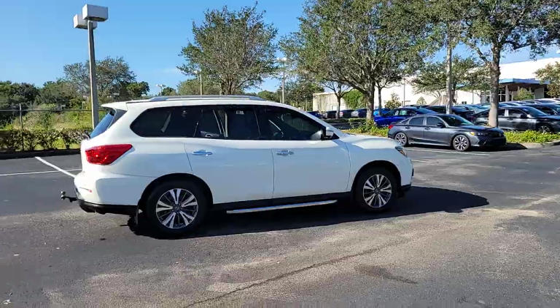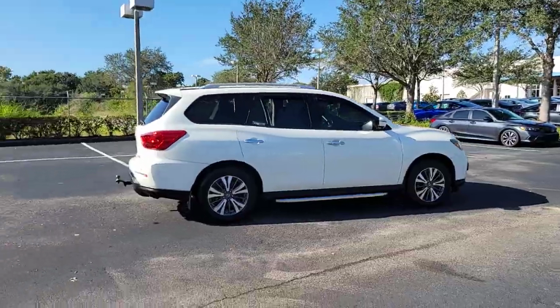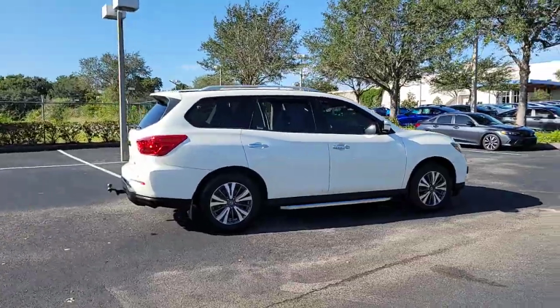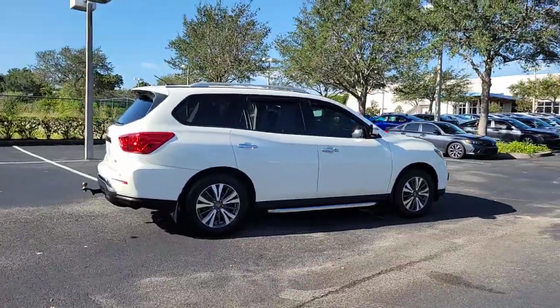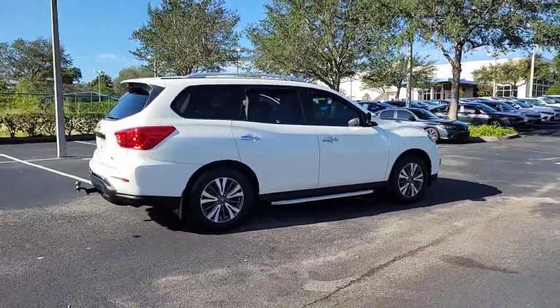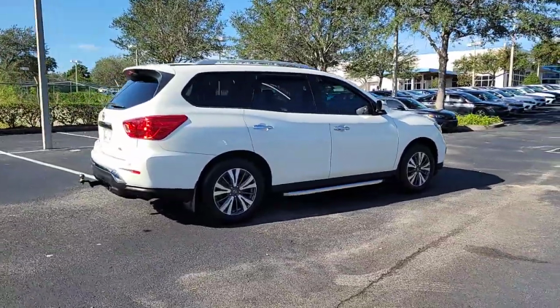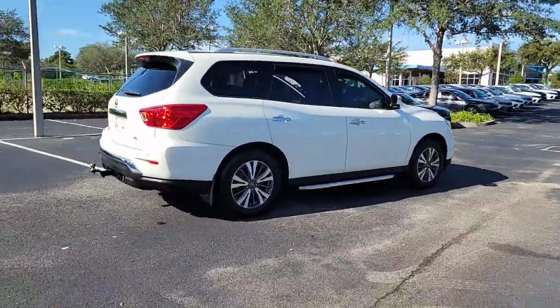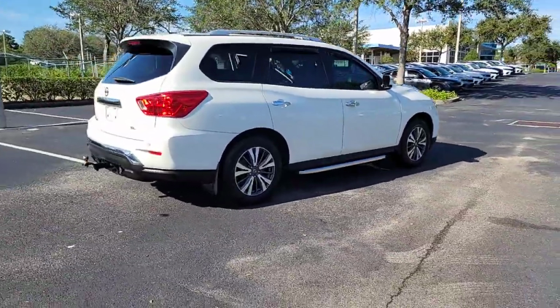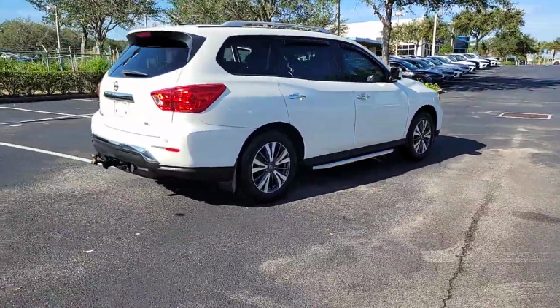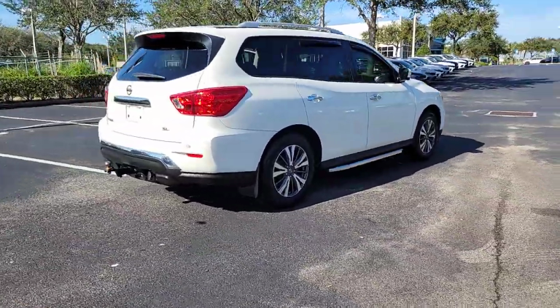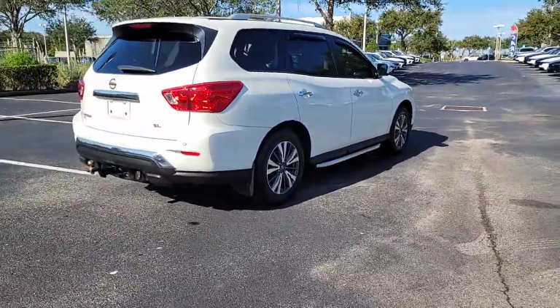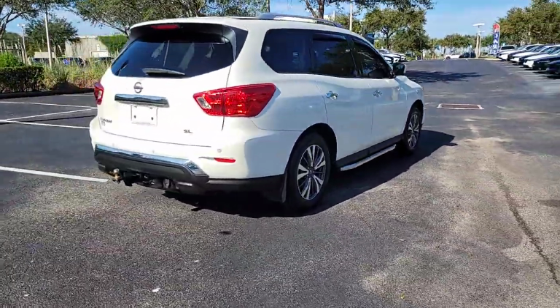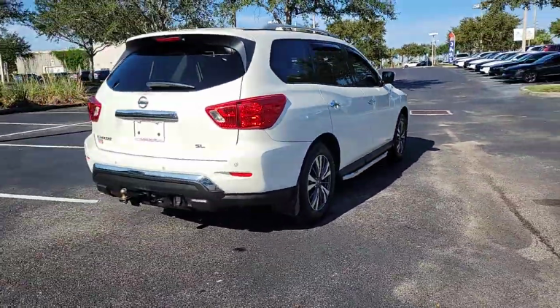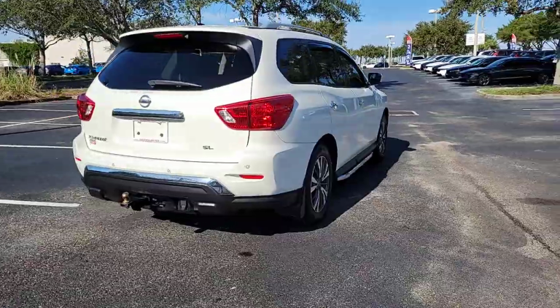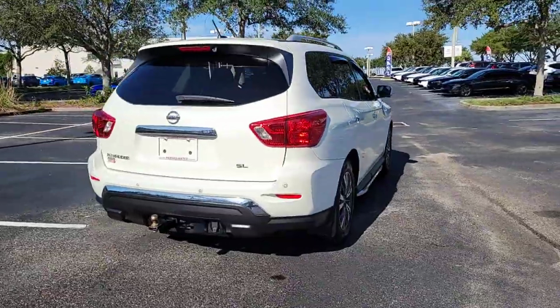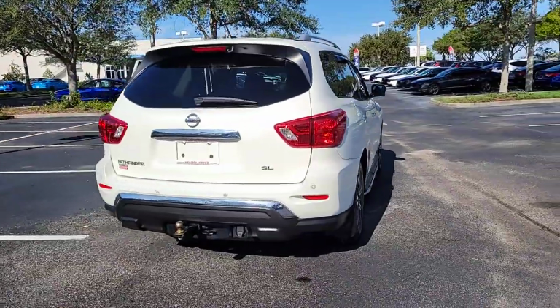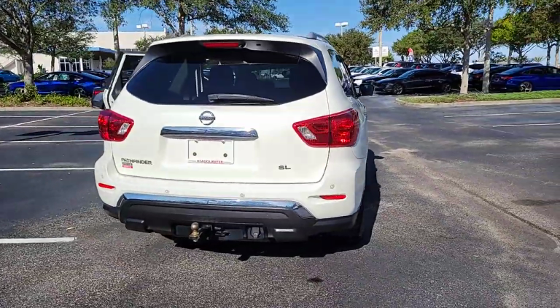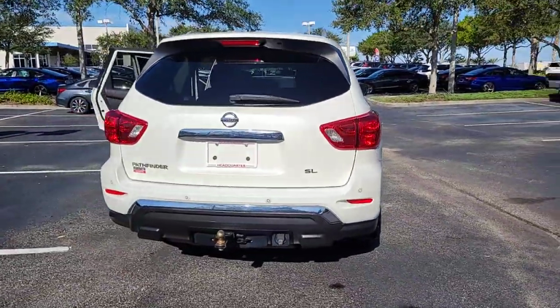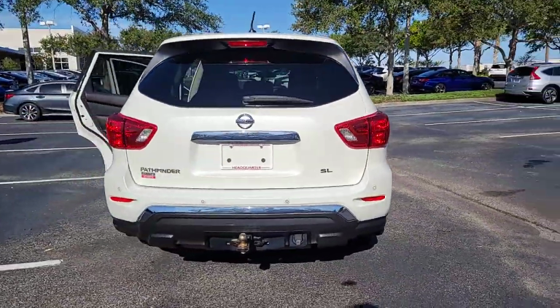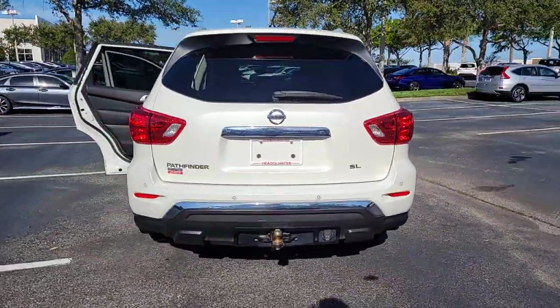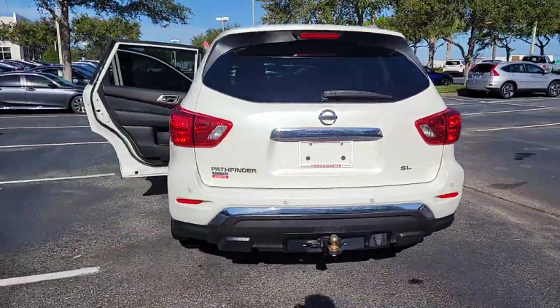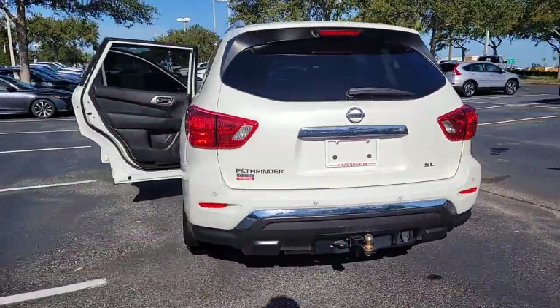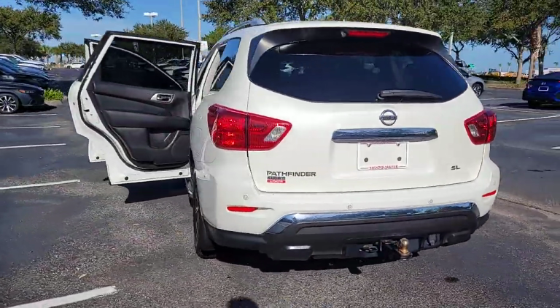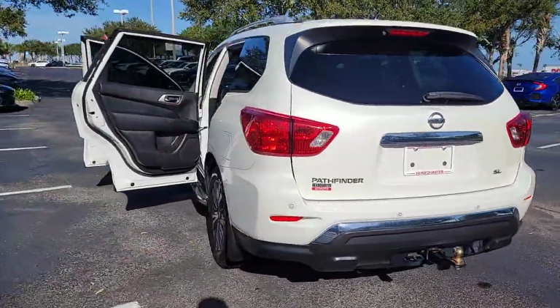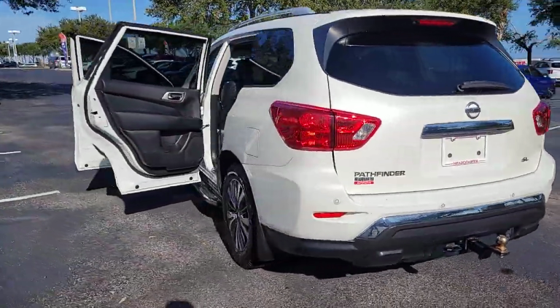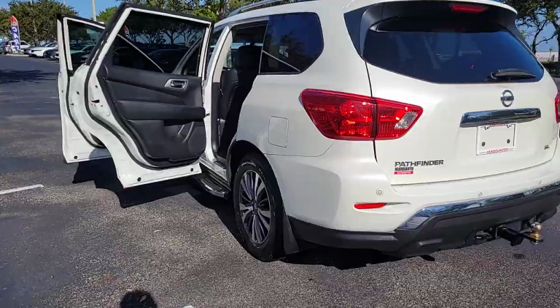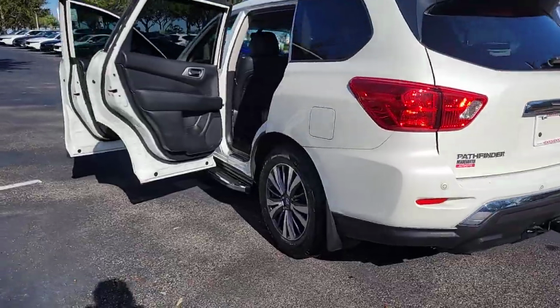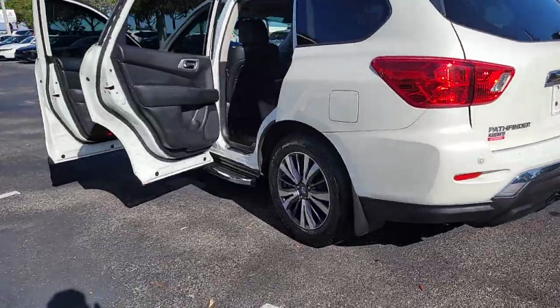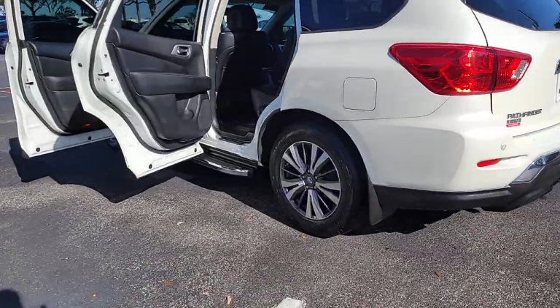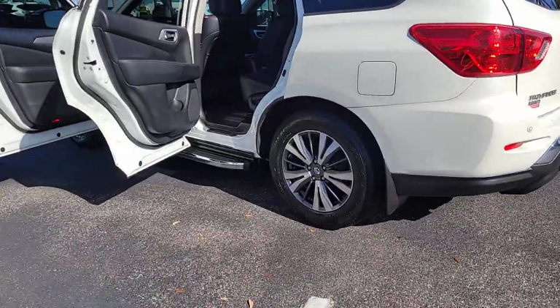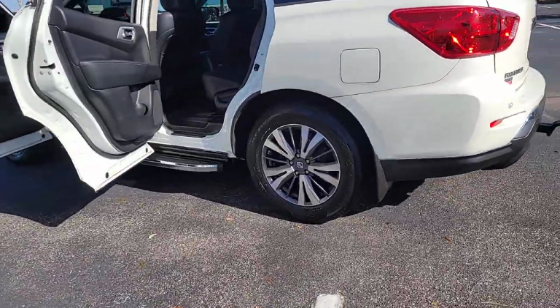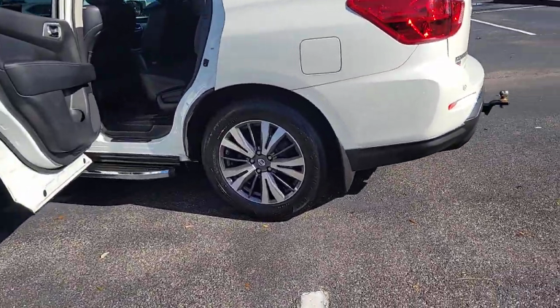Hop into the 2017 Nissan Pathfinder. With less than 70,000 miles on the odometer, this vehicle stands out from the rest. Picture yourself at the wheel of this comfortable and capable Pathfinder.